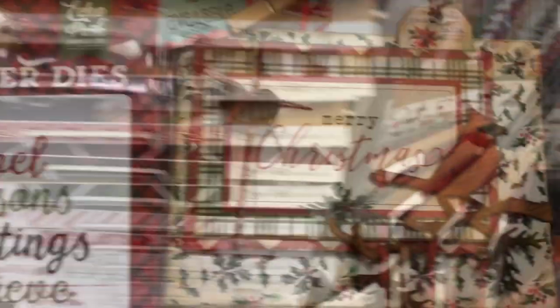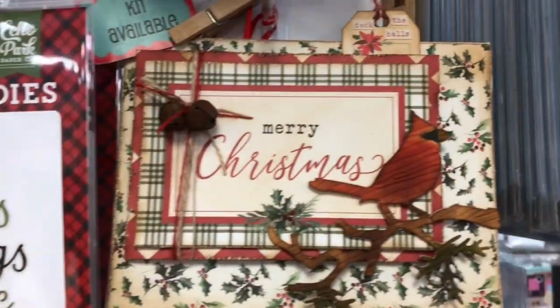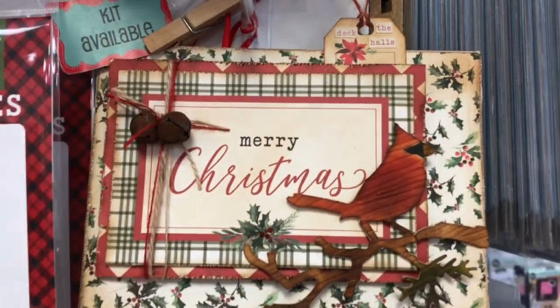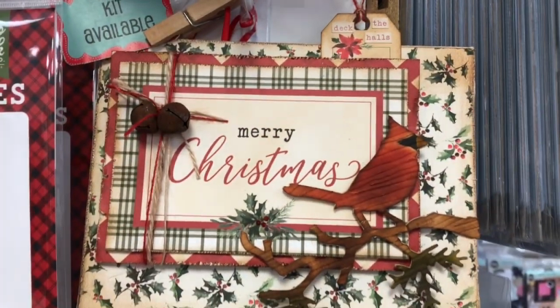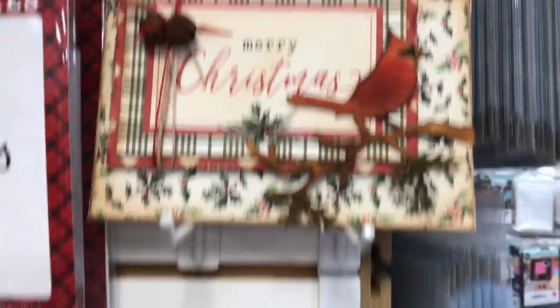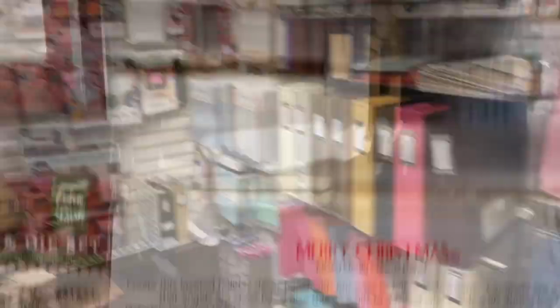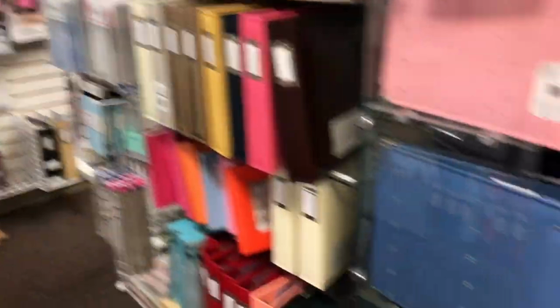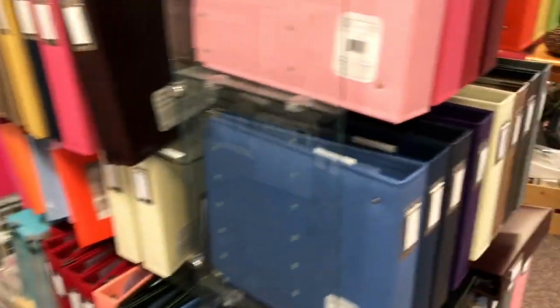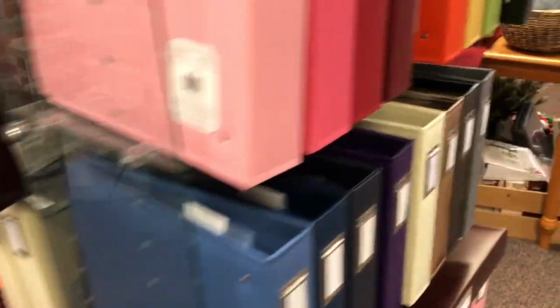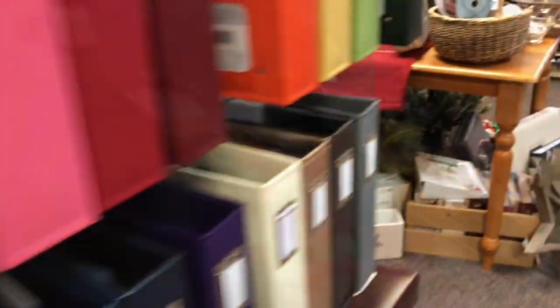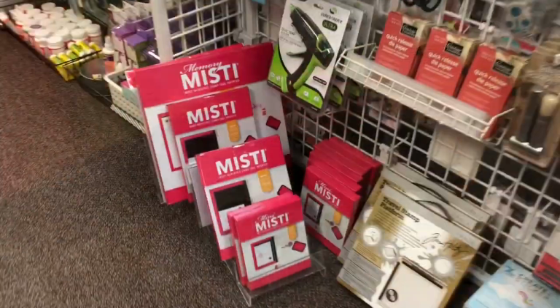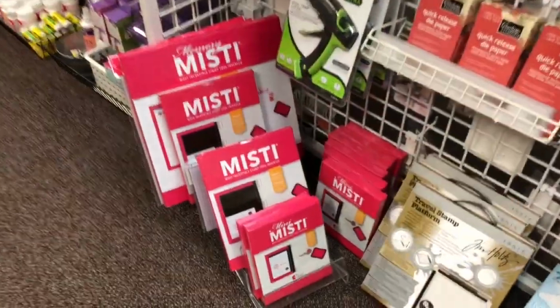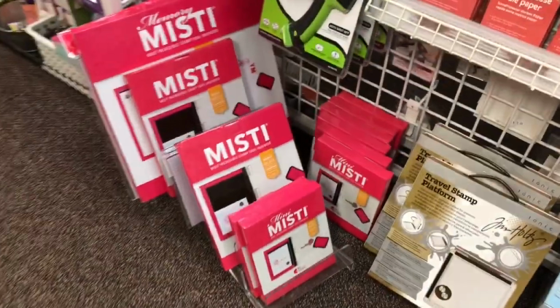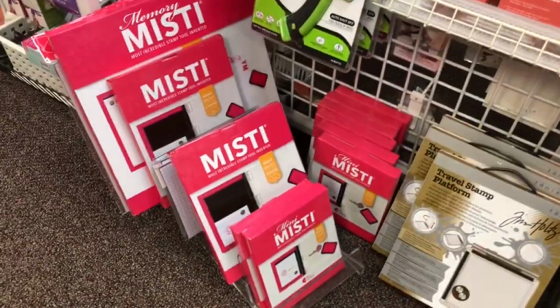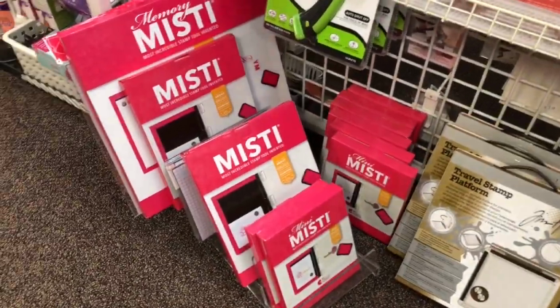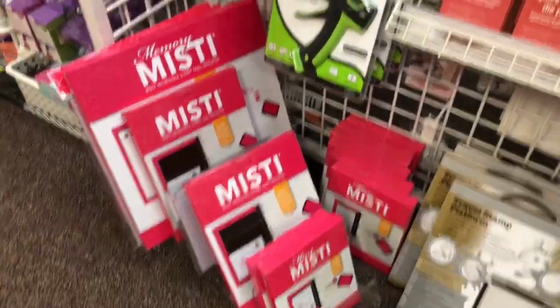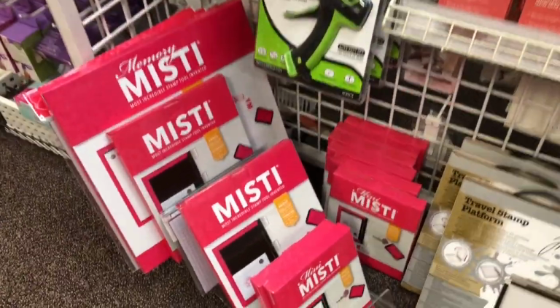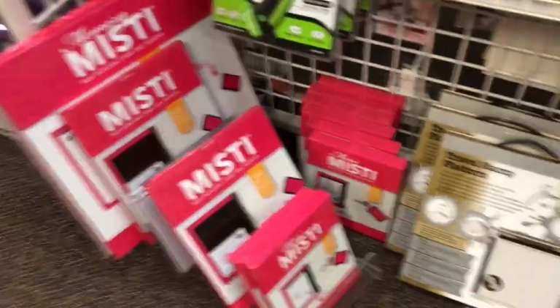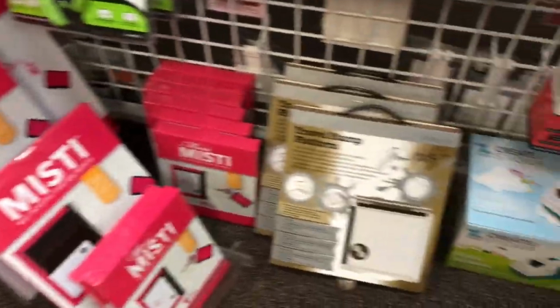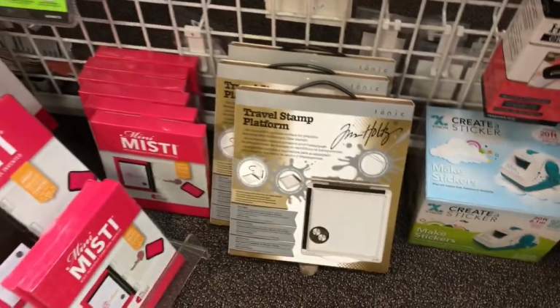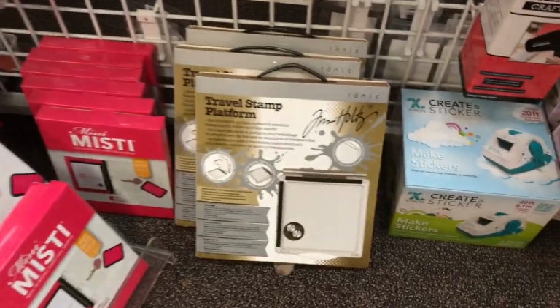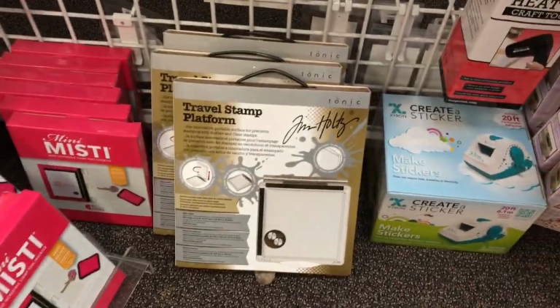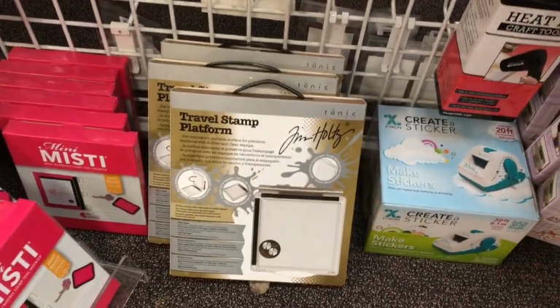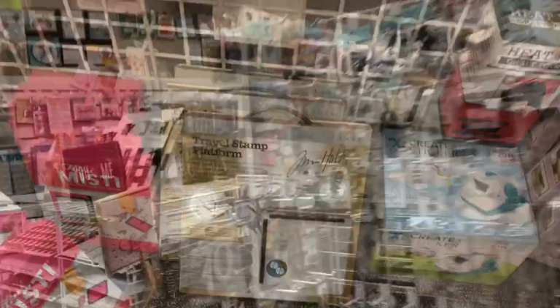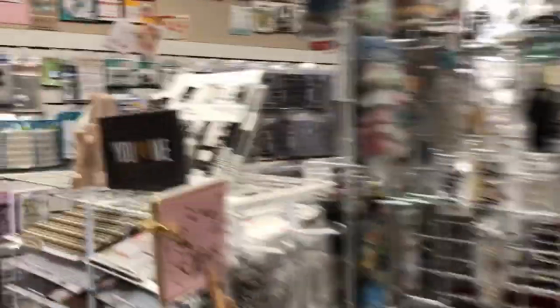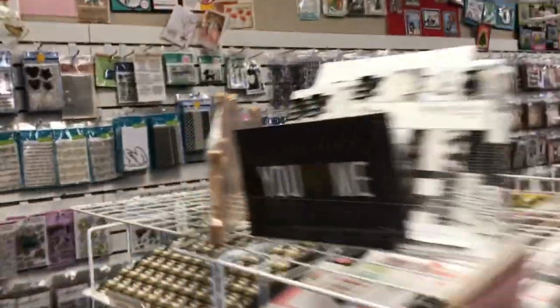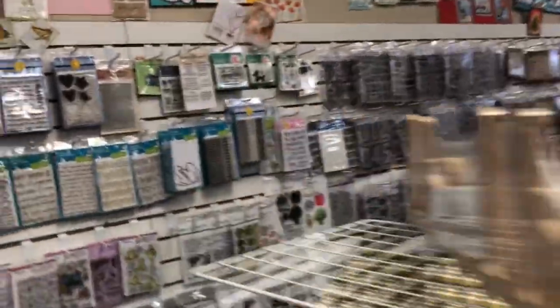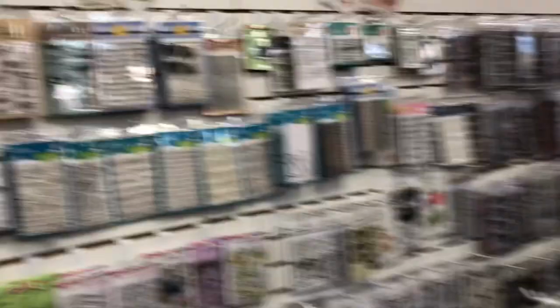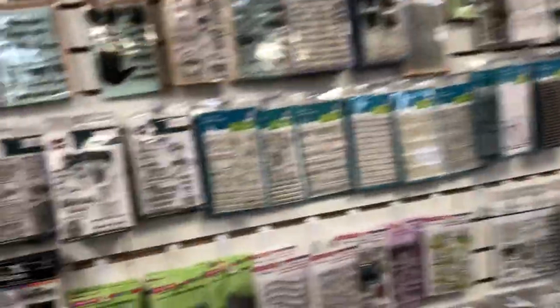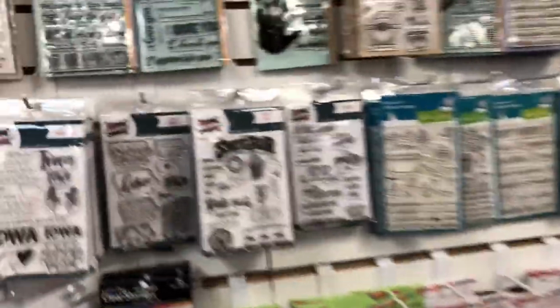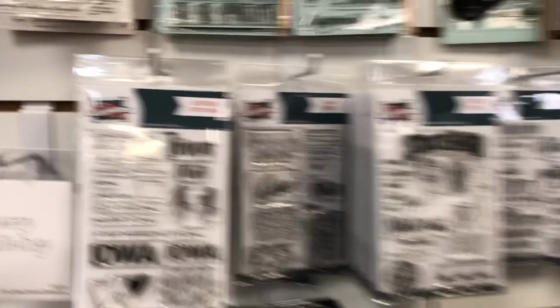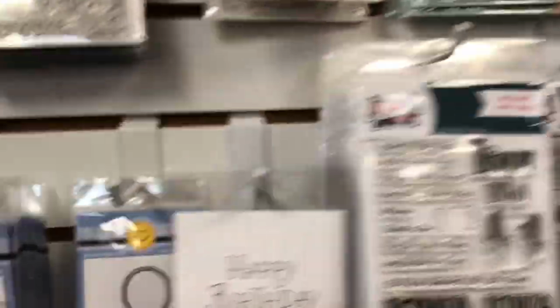Here's a project — if you want to make it, we've got the kit. There are some more albums. We are huge MISTI fans, so we carry the MISTI, and we also carry the Tim Holtz stamp platform. We've got a wall over here that's all stamps and dies.